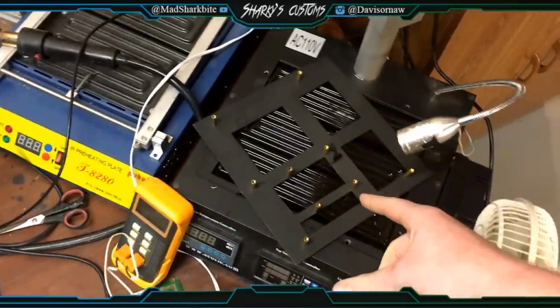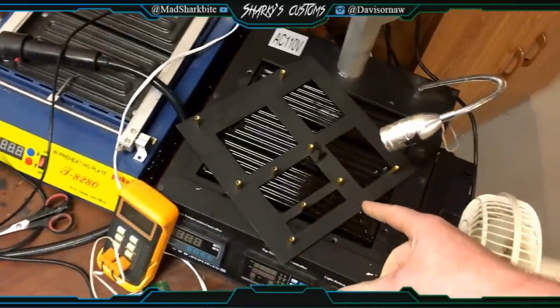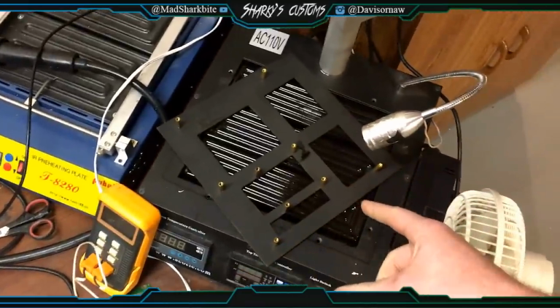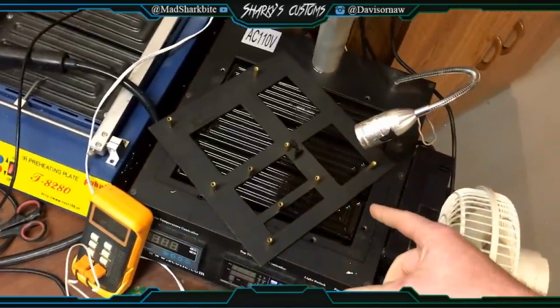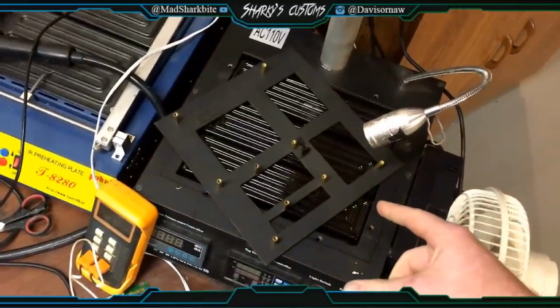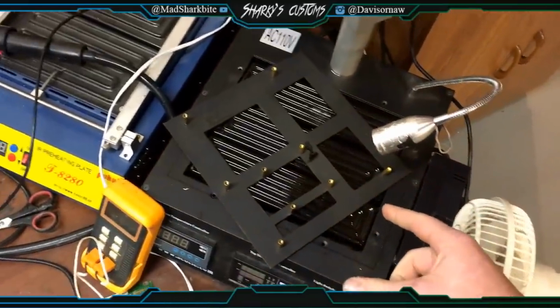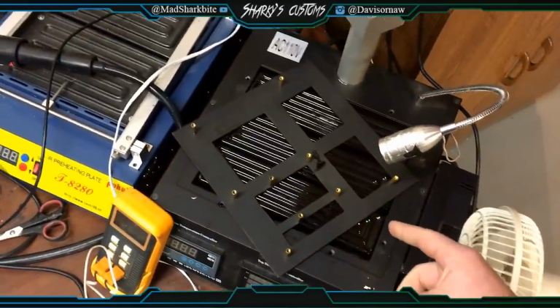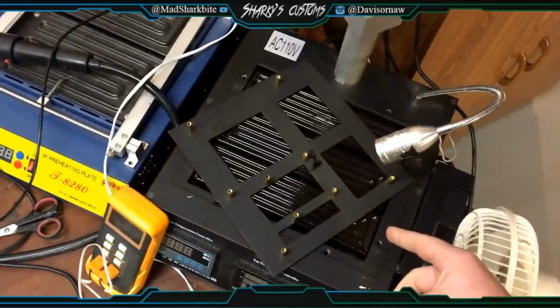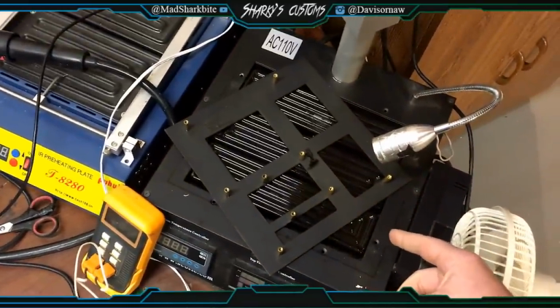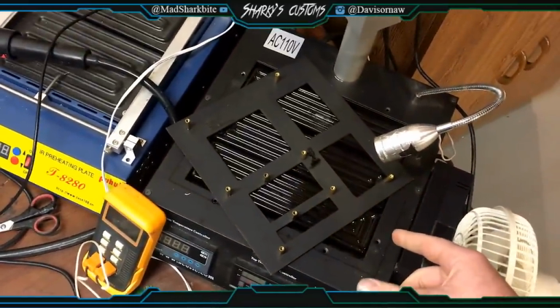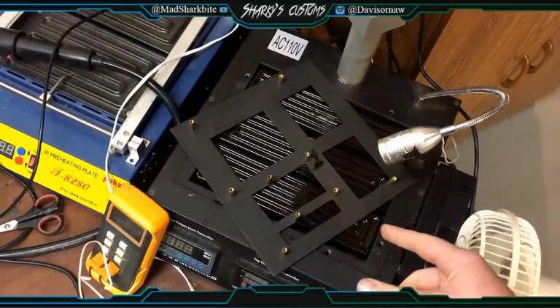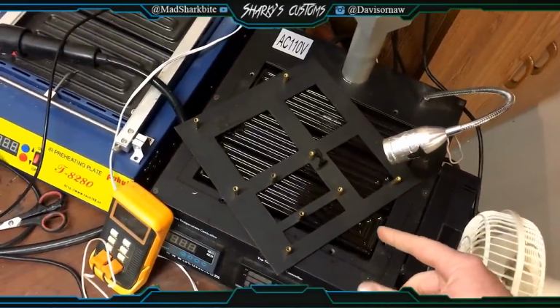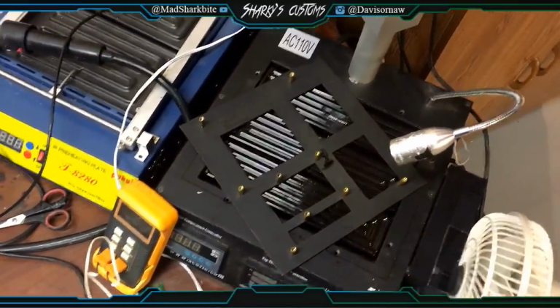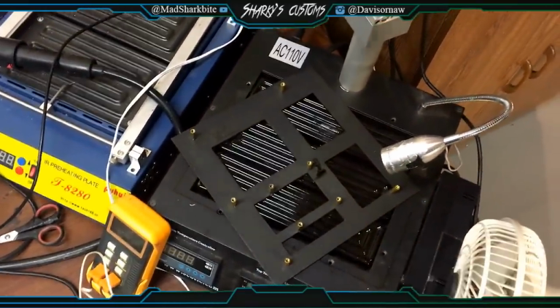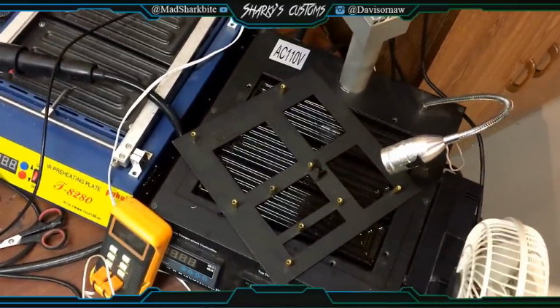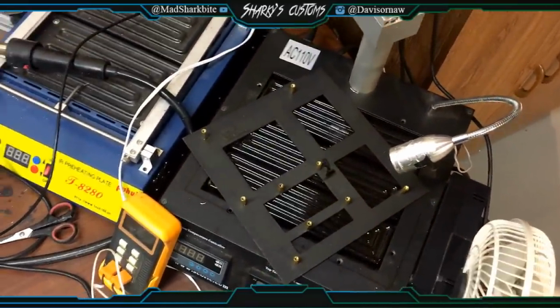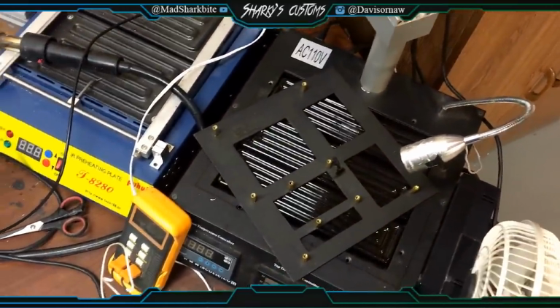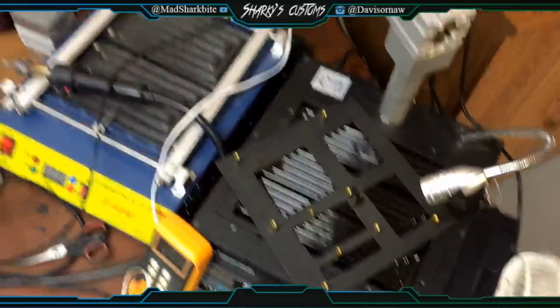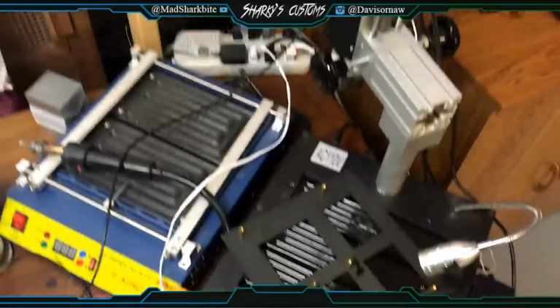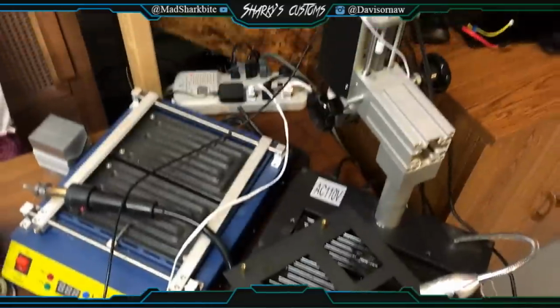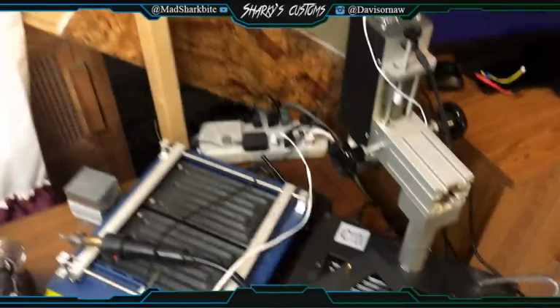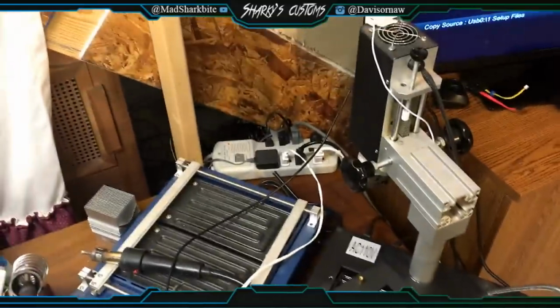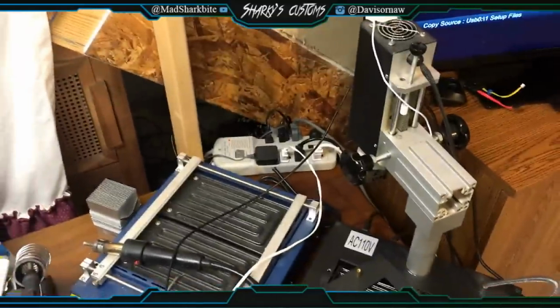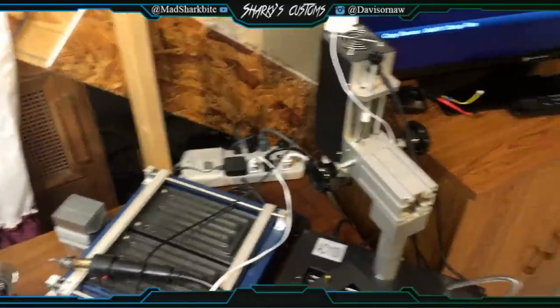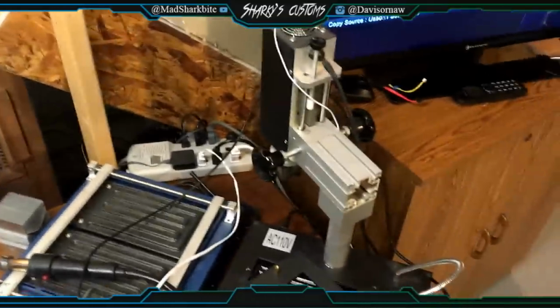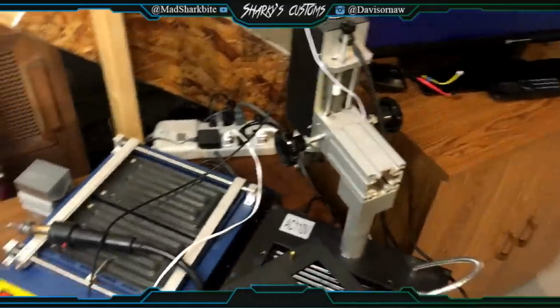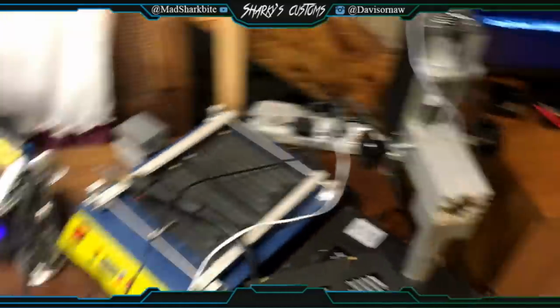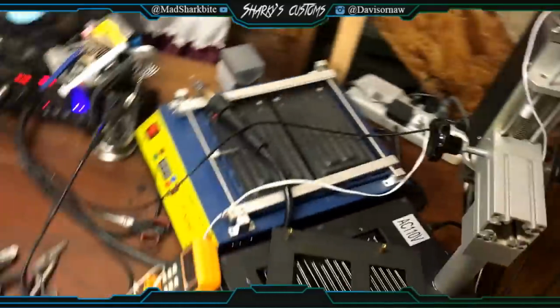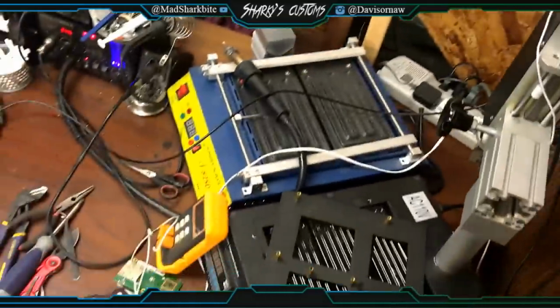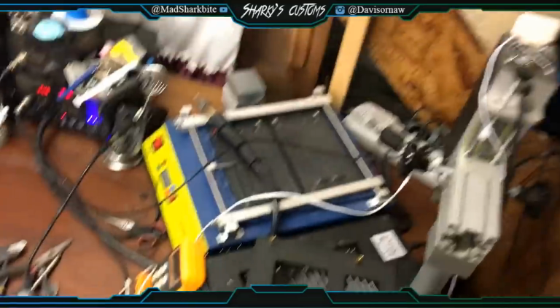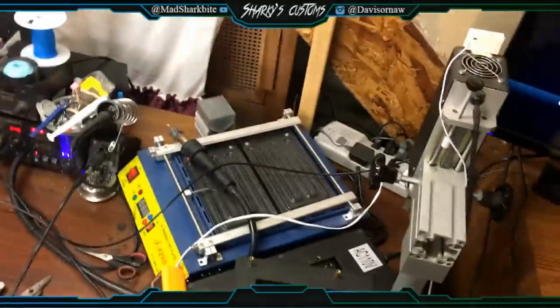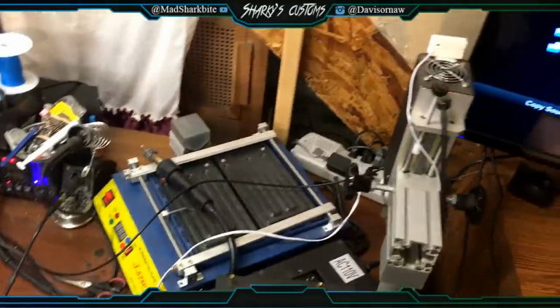This is where I RGH them all and install the chips. This machine right here is what fixes the red ring of death — it does reflows, reballs, and all that good stuff. It's a very expensive machine and it's reliable.